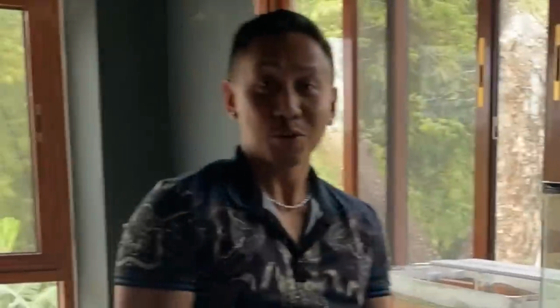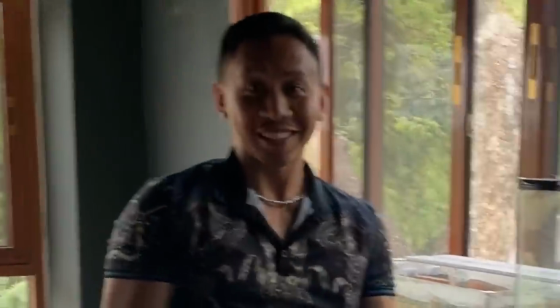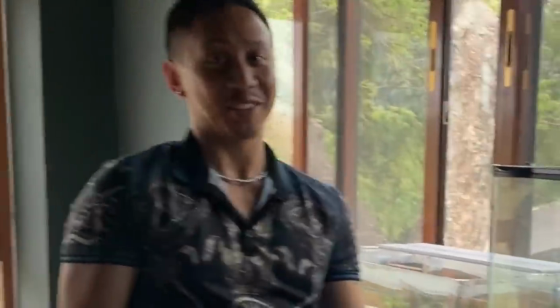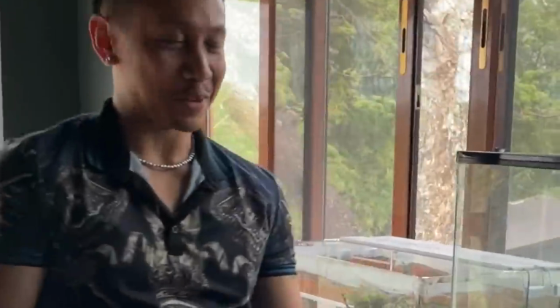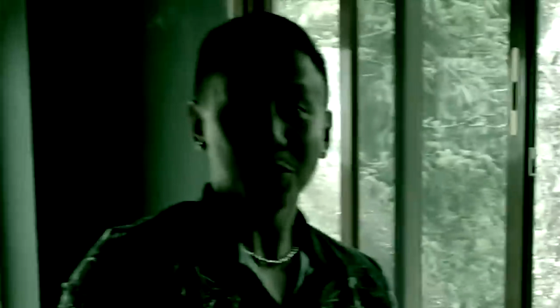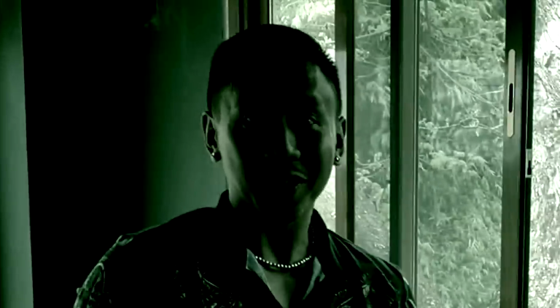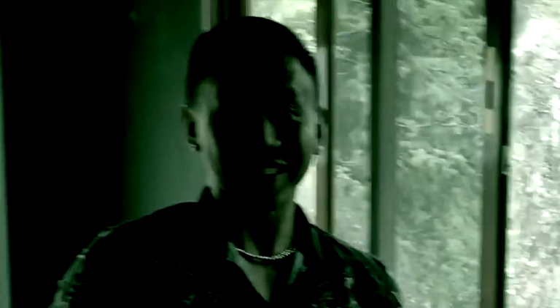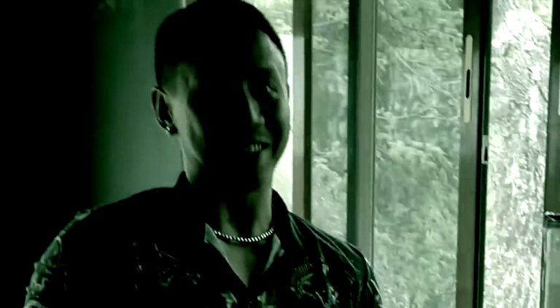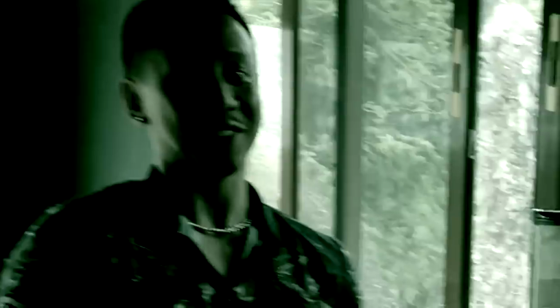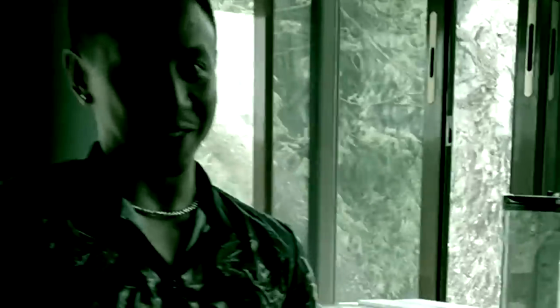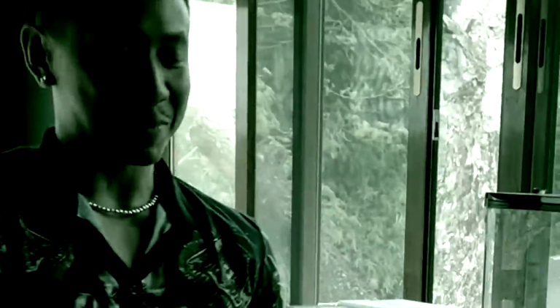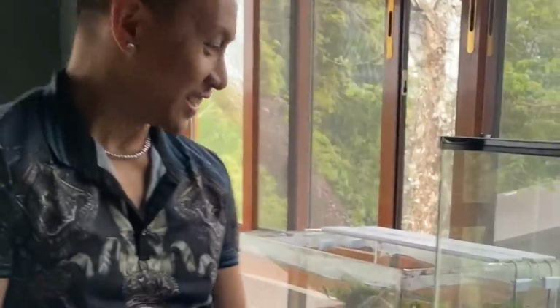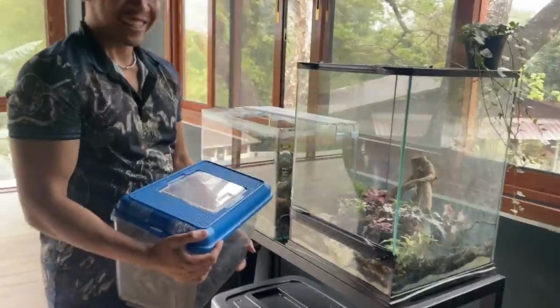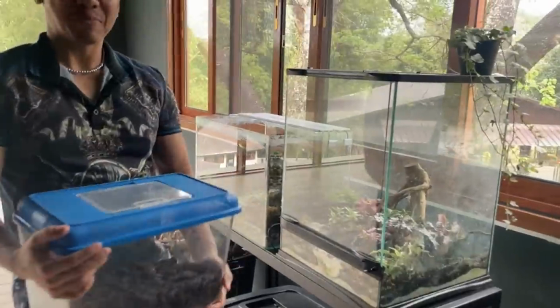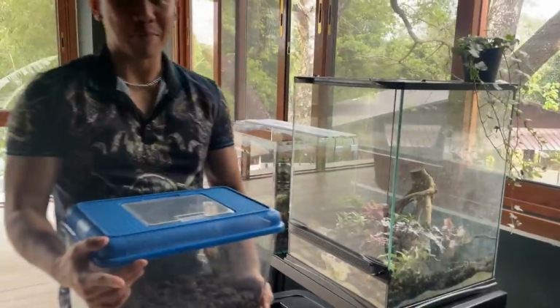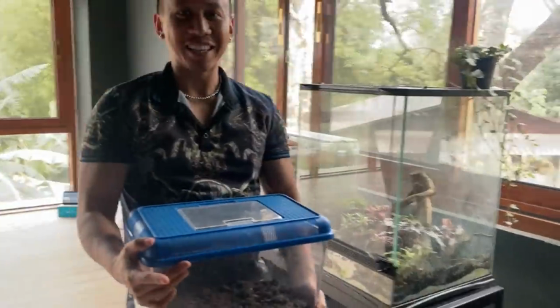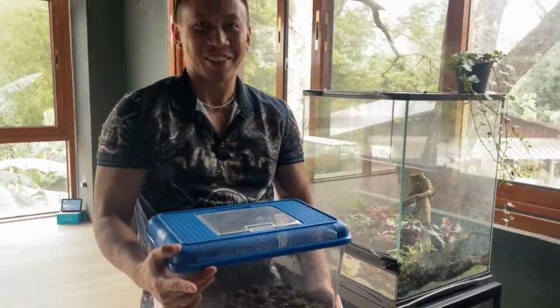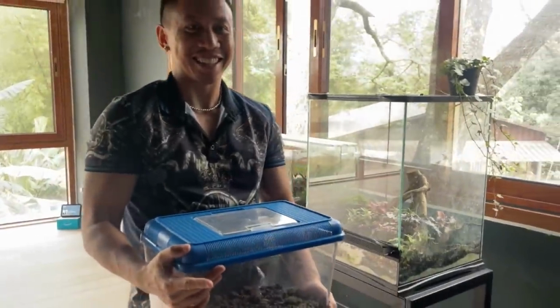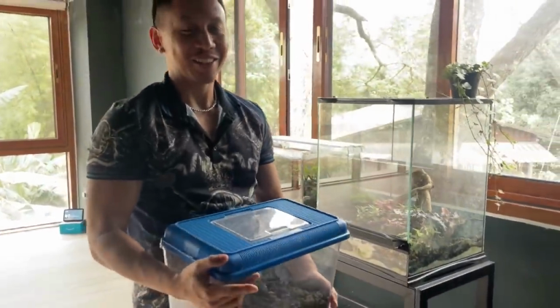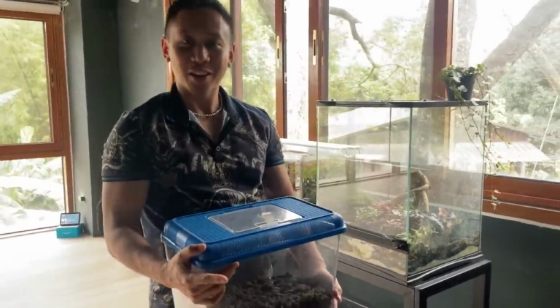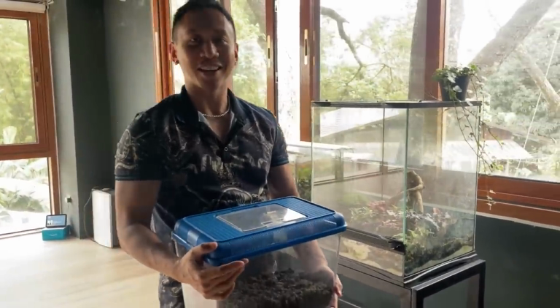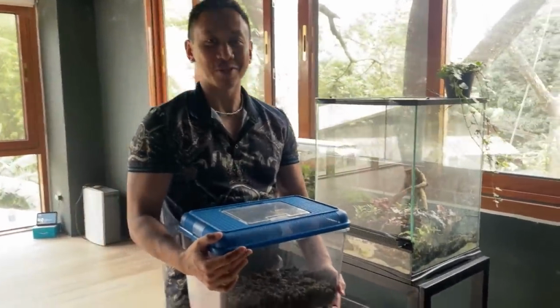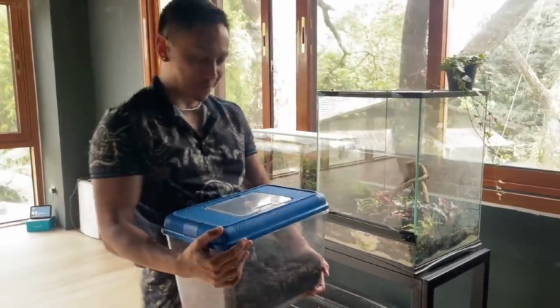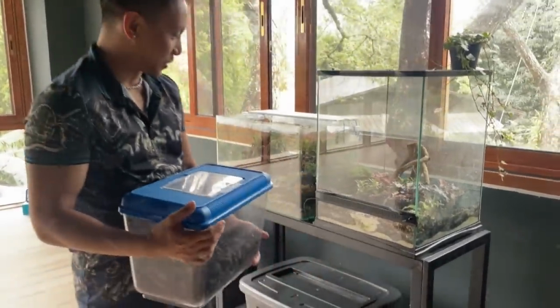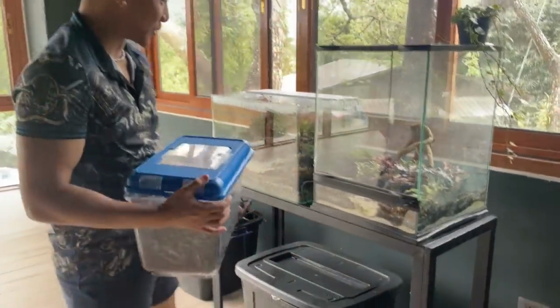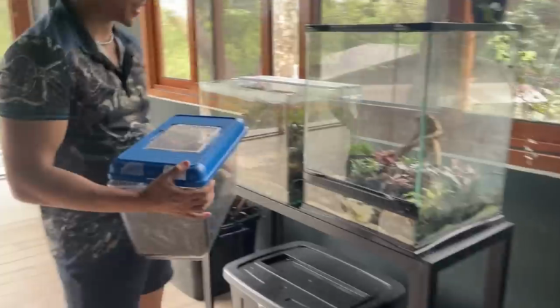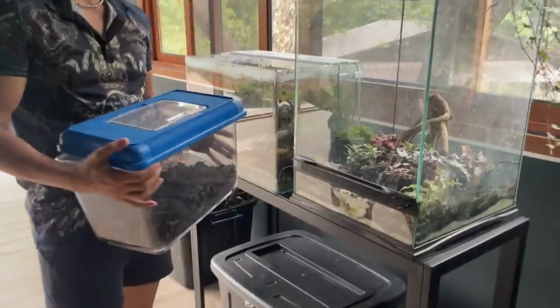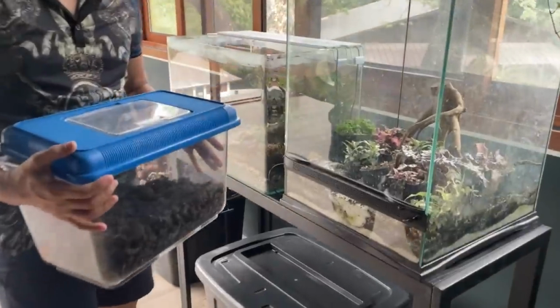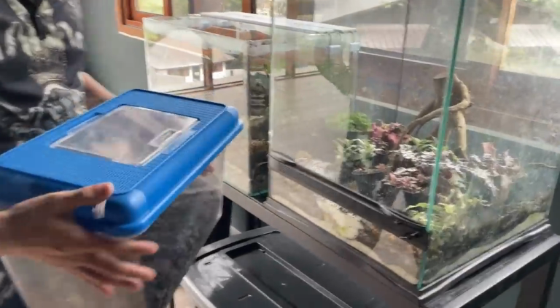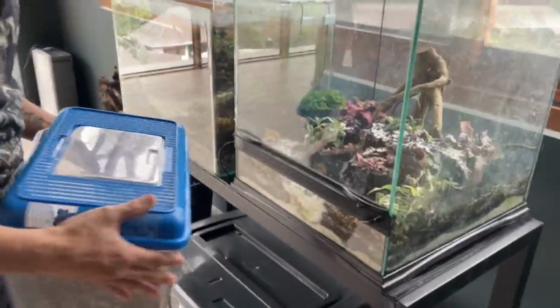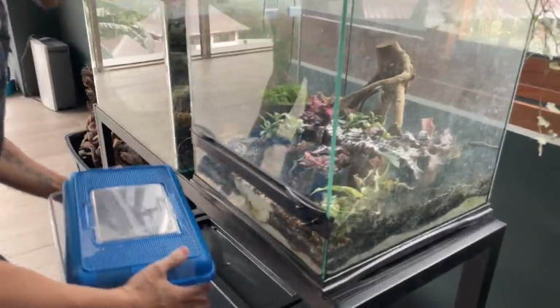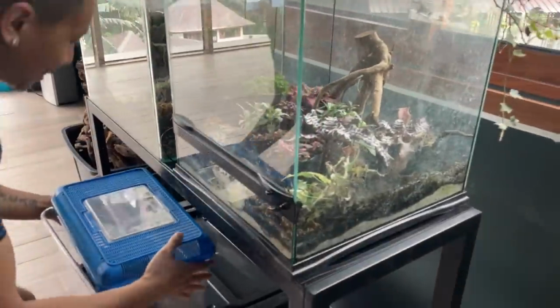You are gonna take out his centipede. I'm filming. He's like, today we gotta move the centipede to a new enclosure. Alright, you are going to. Oh no.